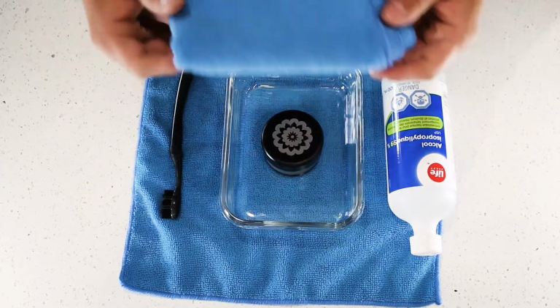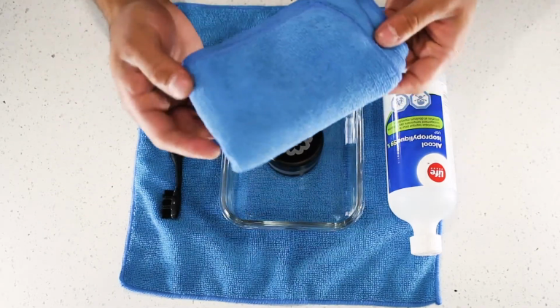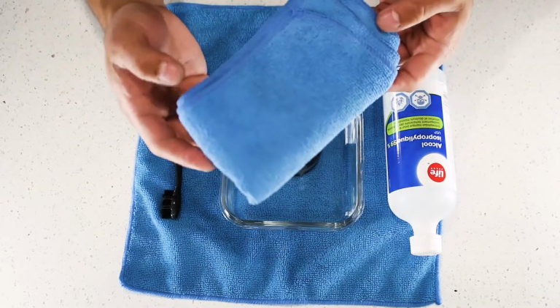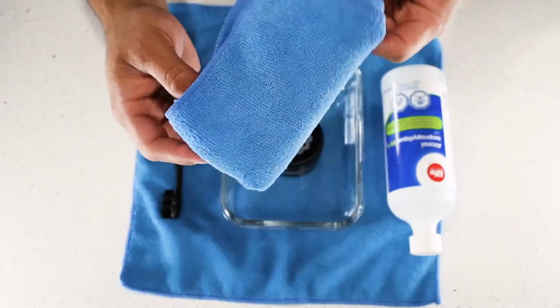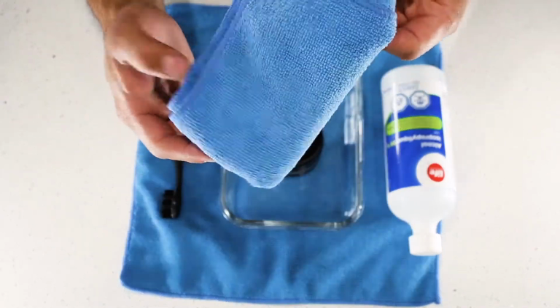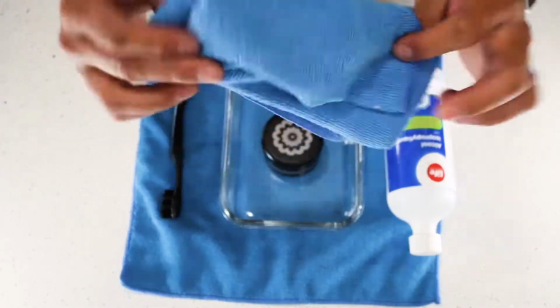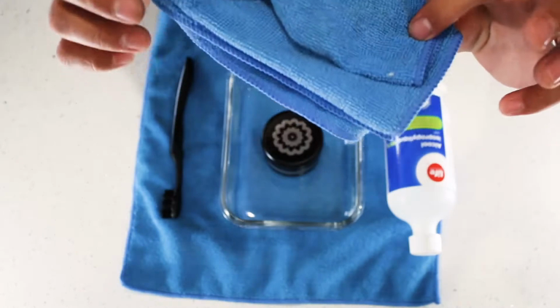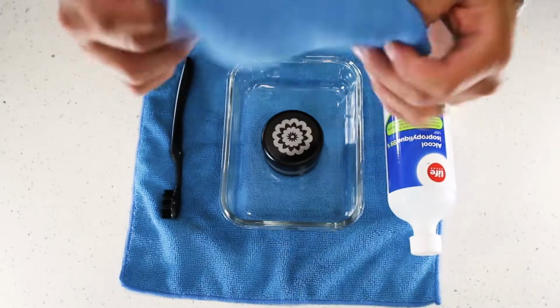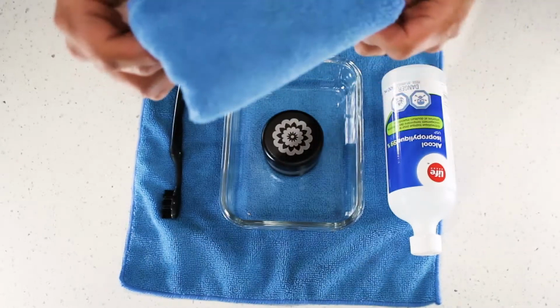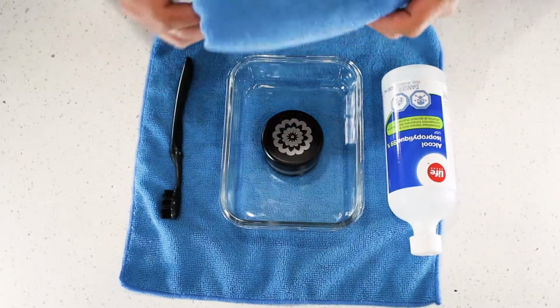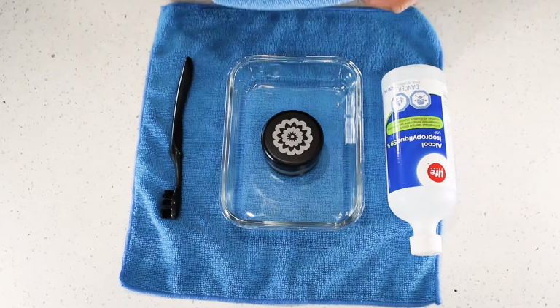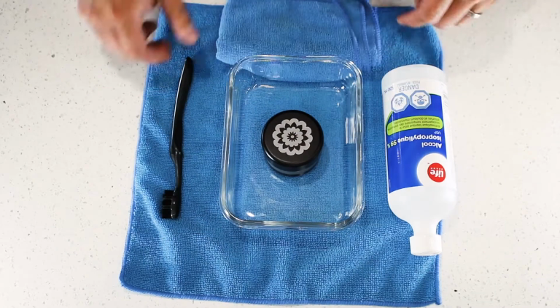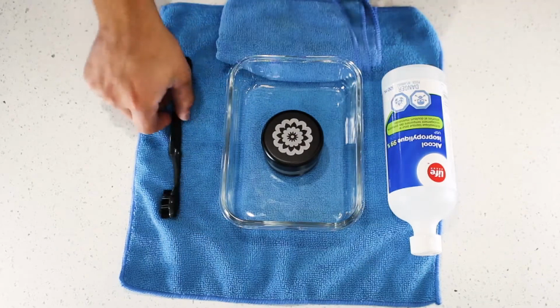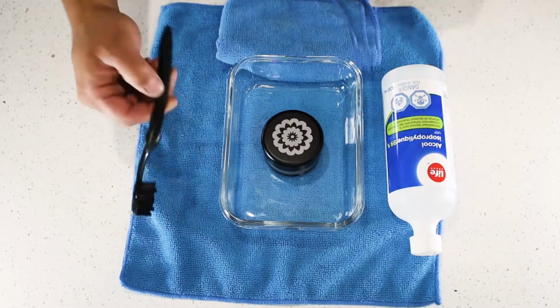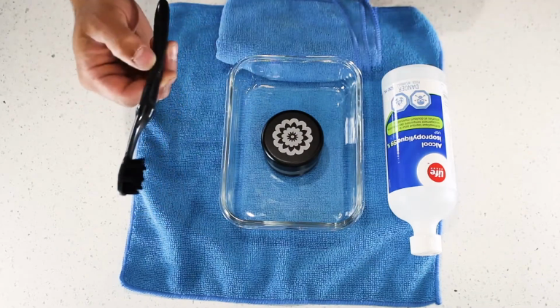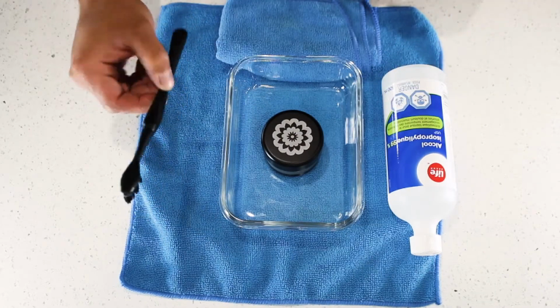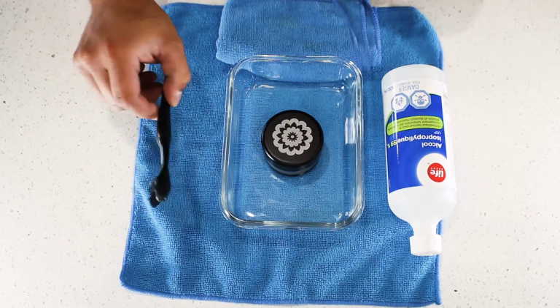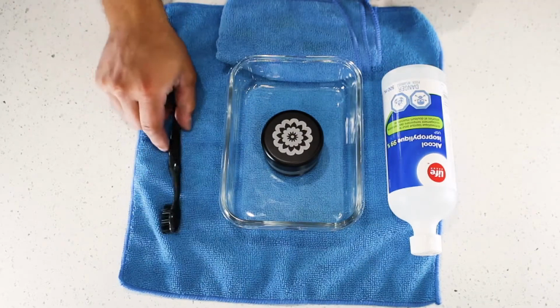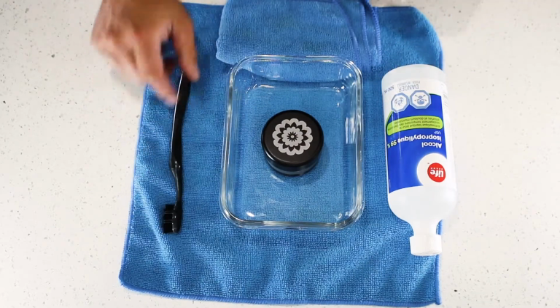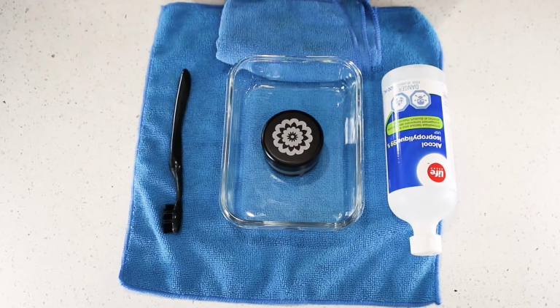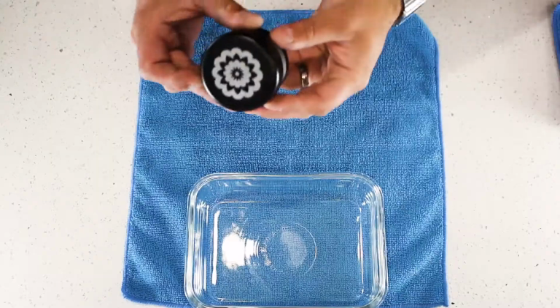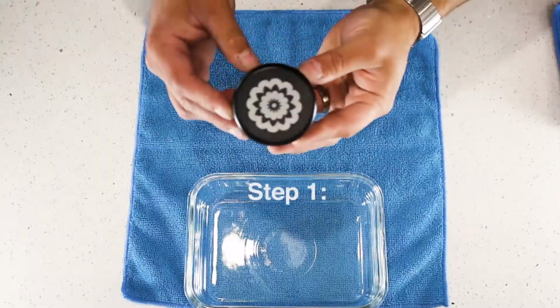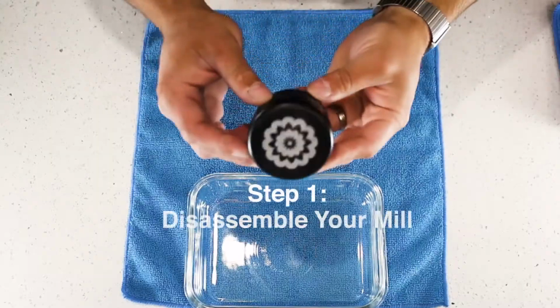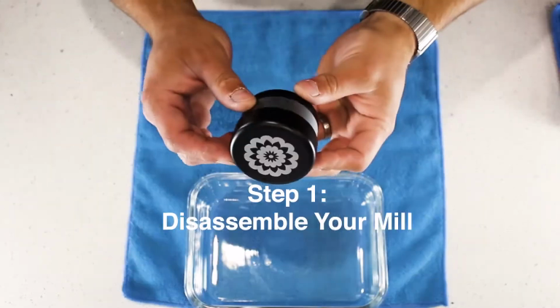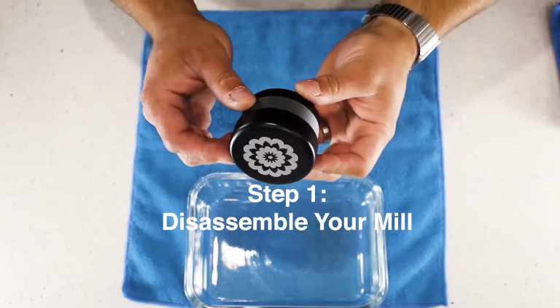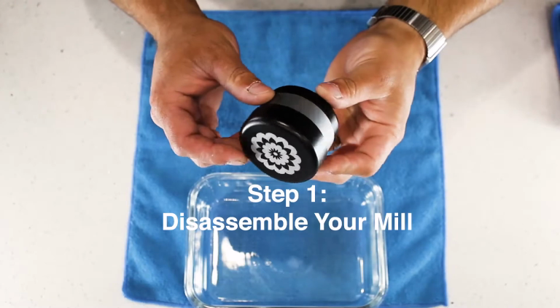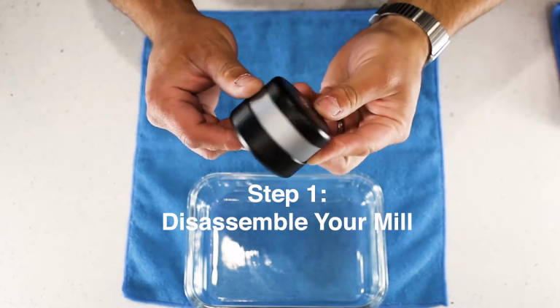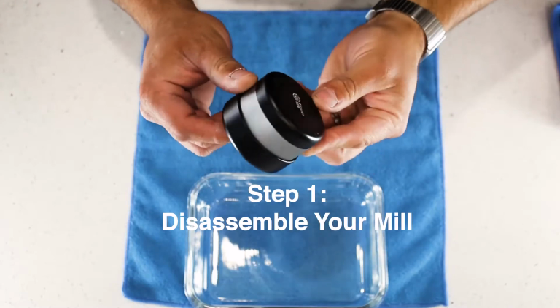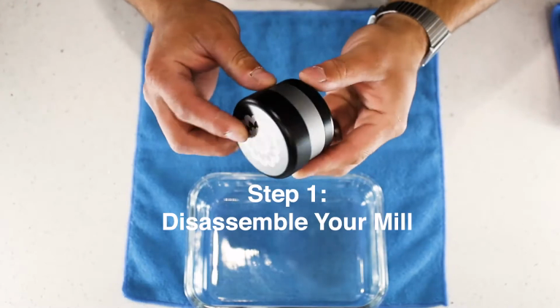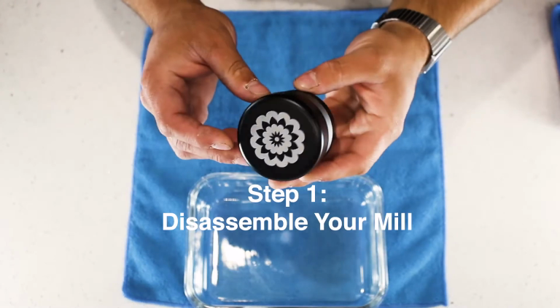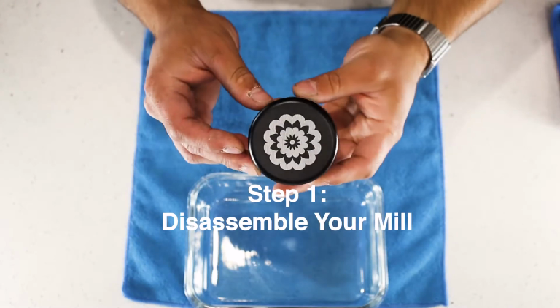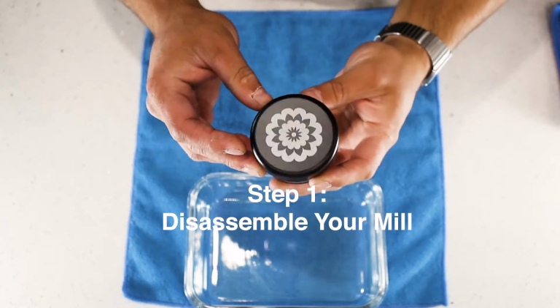A cloth or a paper towel, which is just fine also, and a toothbrush. Okay, the first step is completely disassembling your mill.